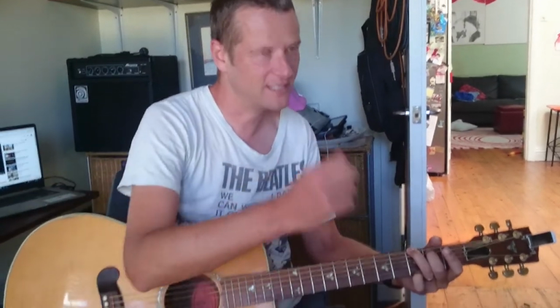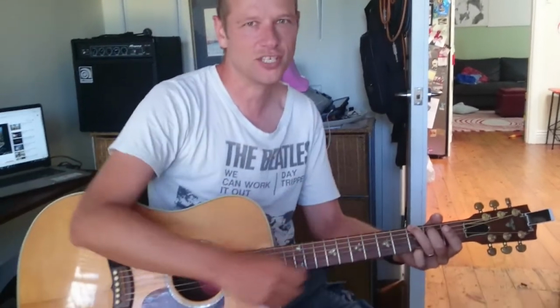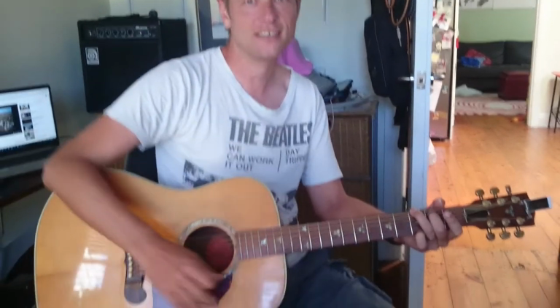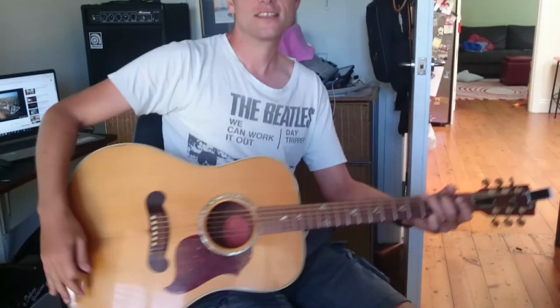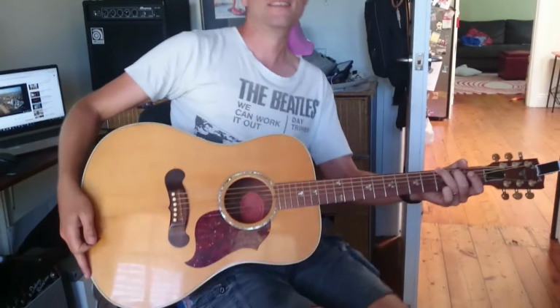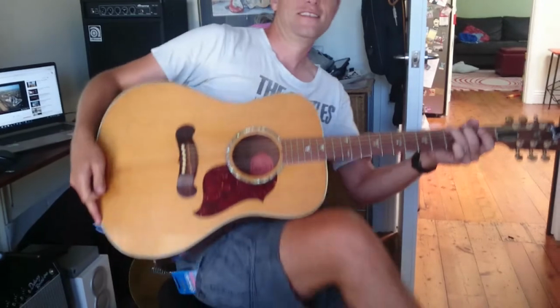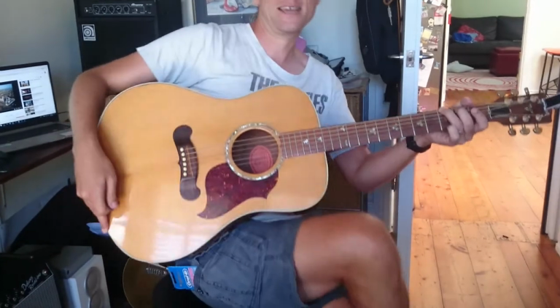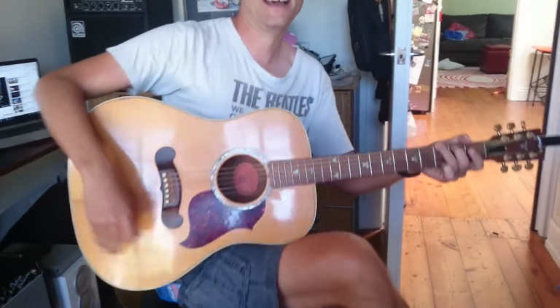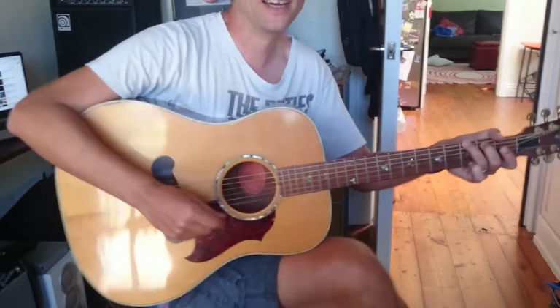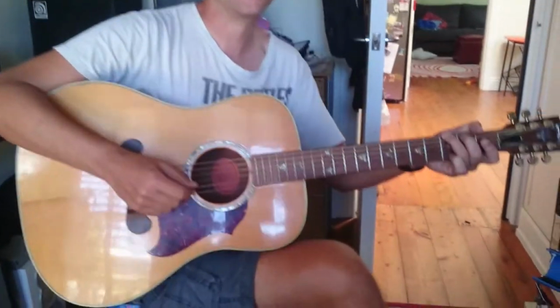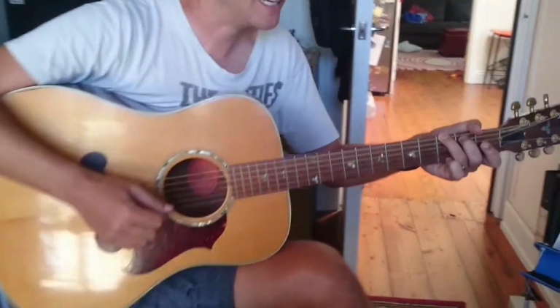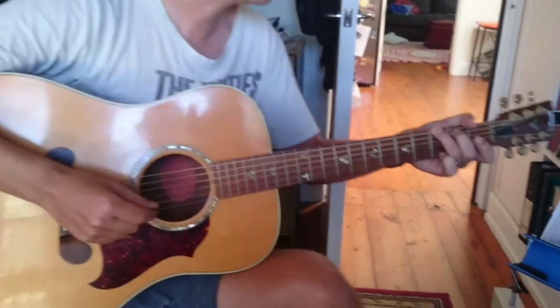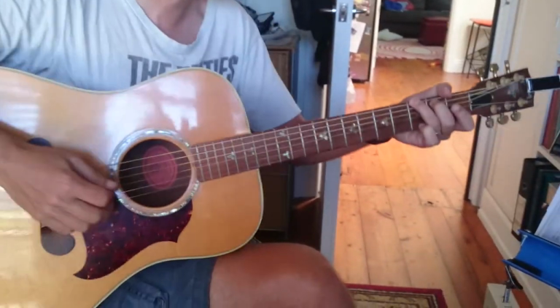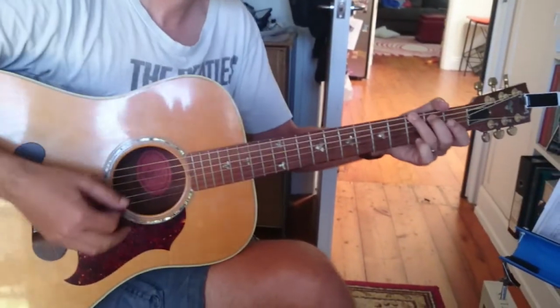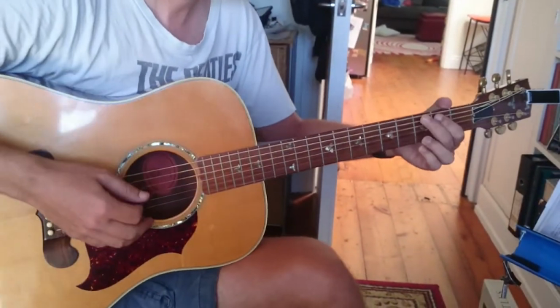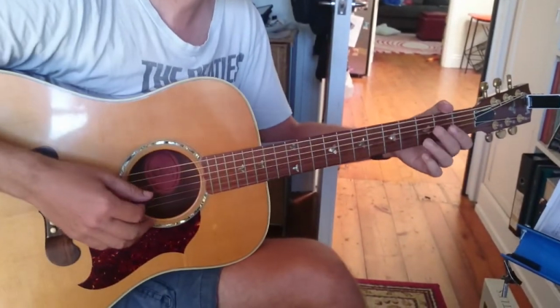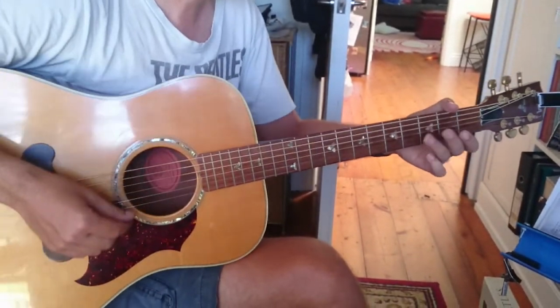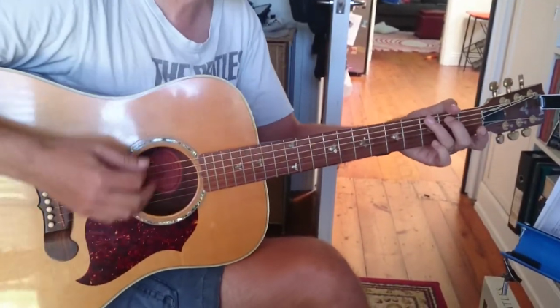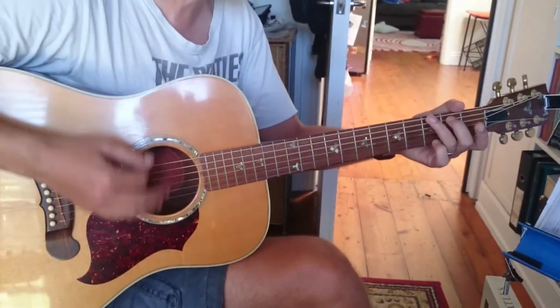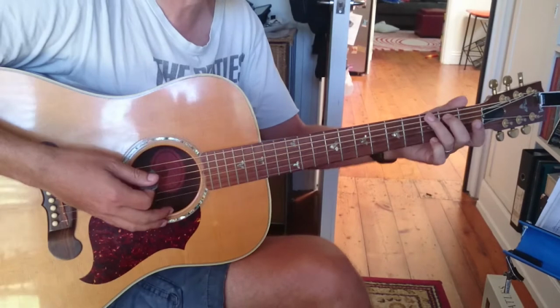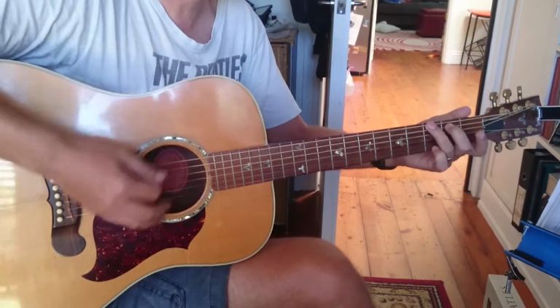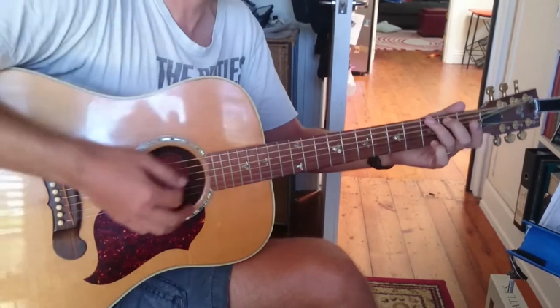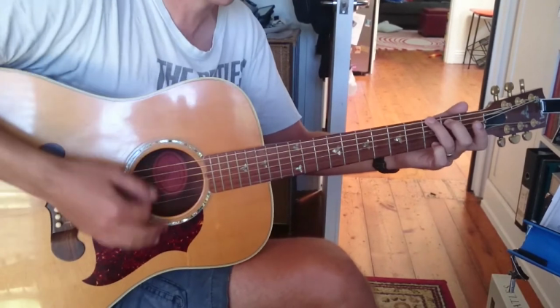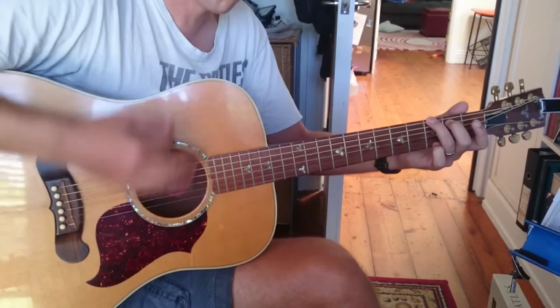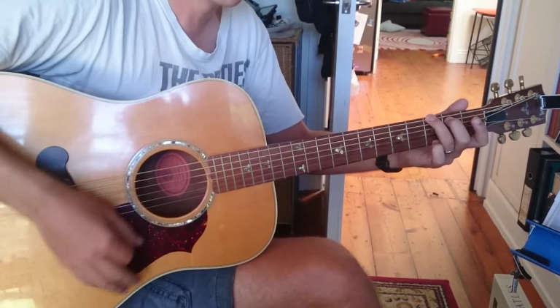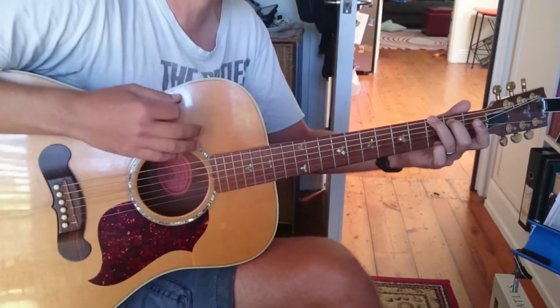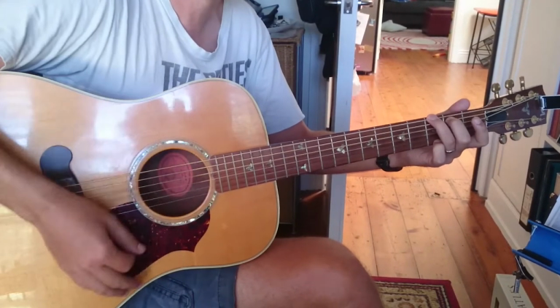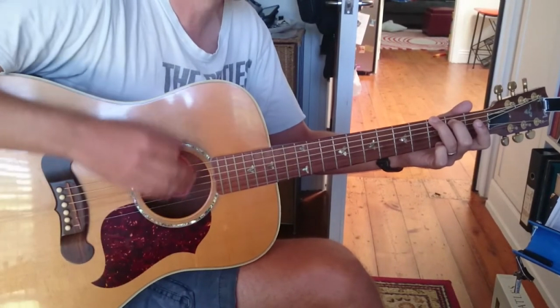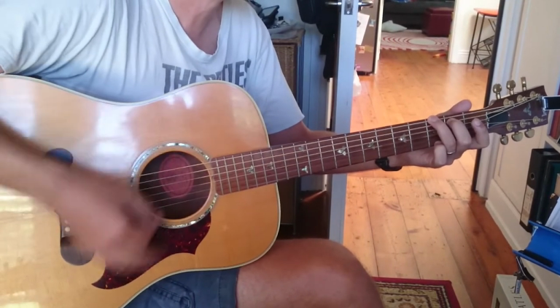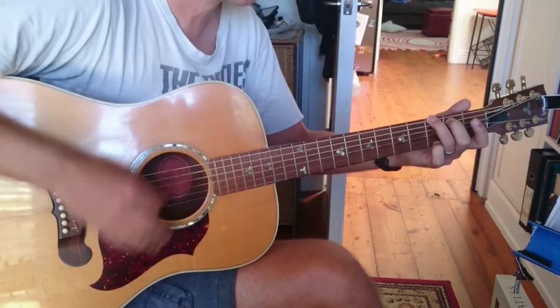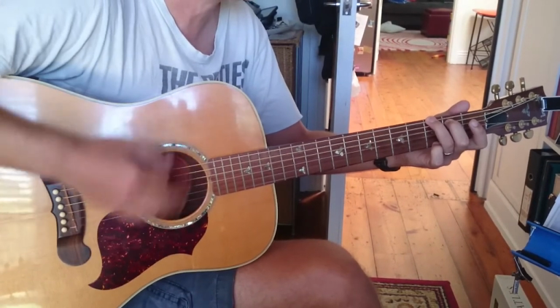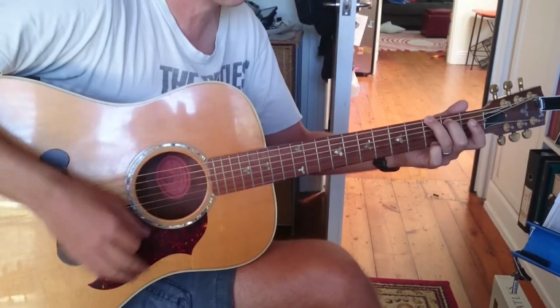It starts on a G. Get my head out of the way — do you need to see that? Now in the verse we're going to do this strumming pattern that goes like this. We're going to go one and two and three and four and...